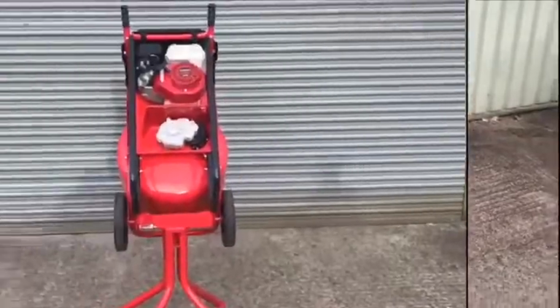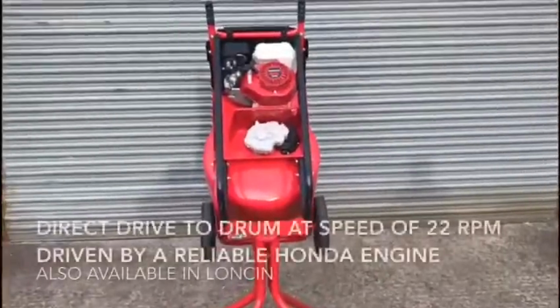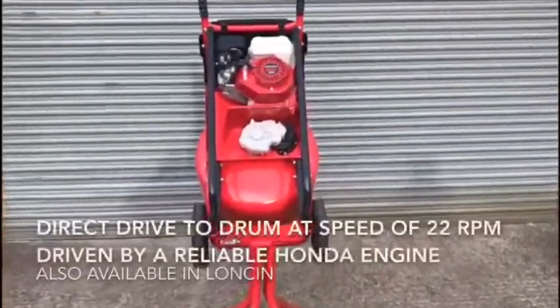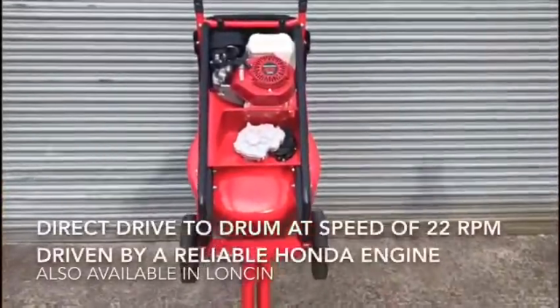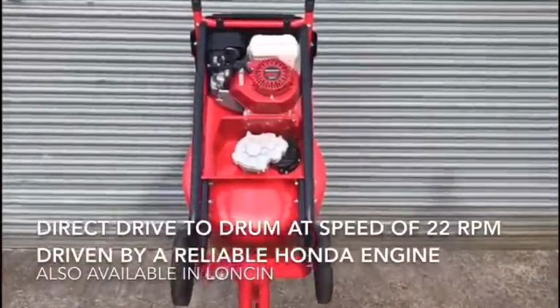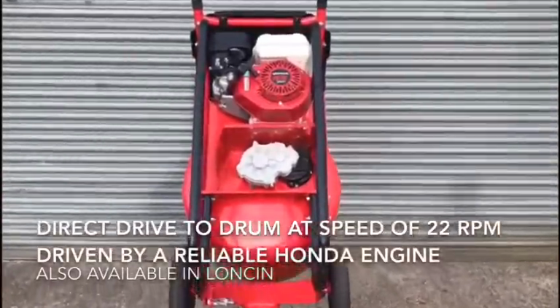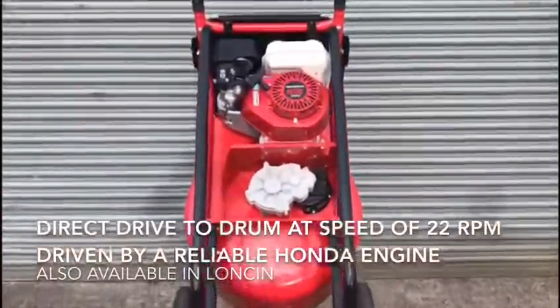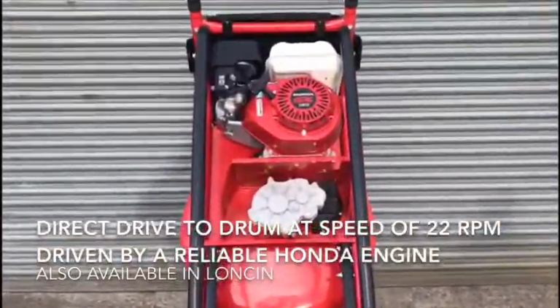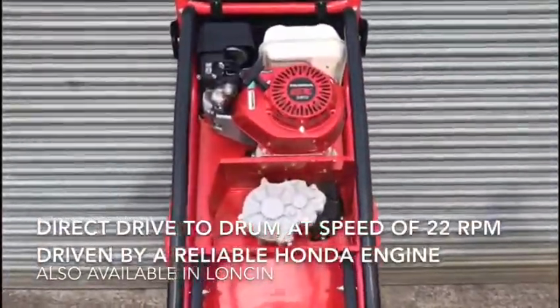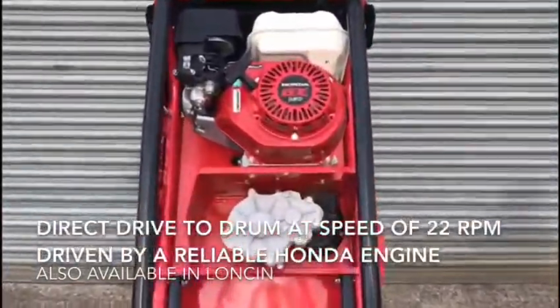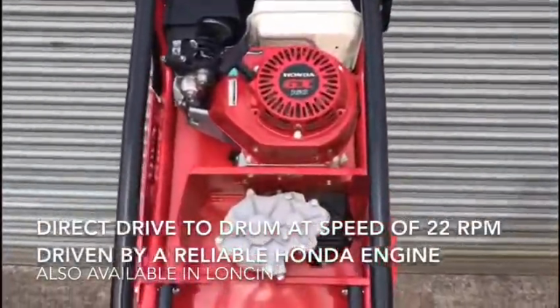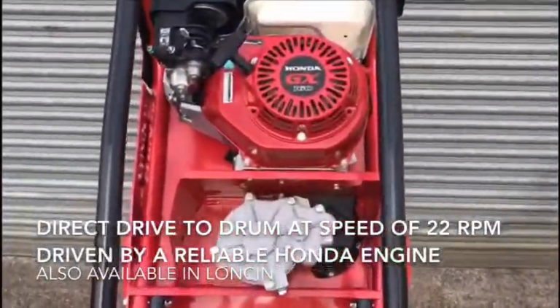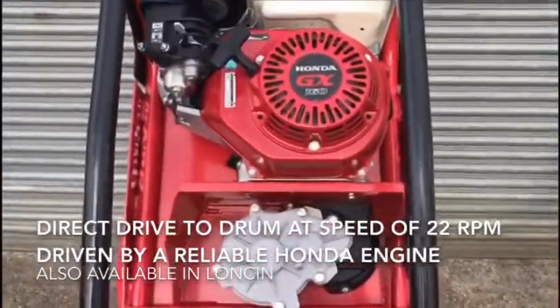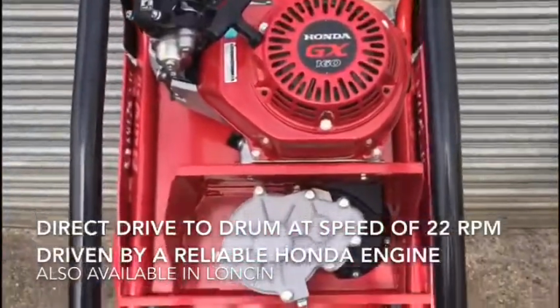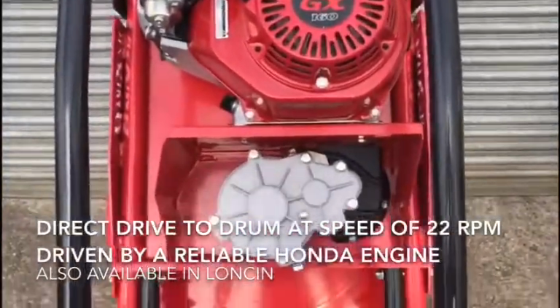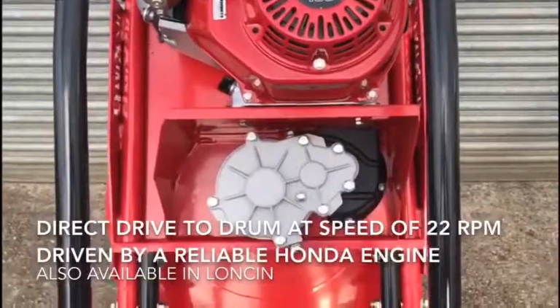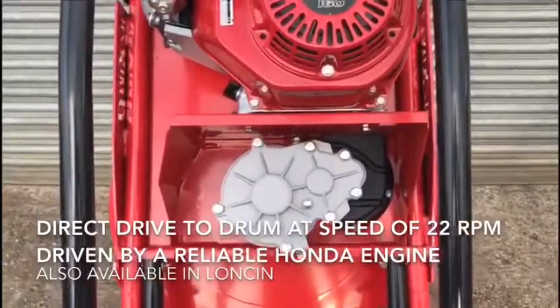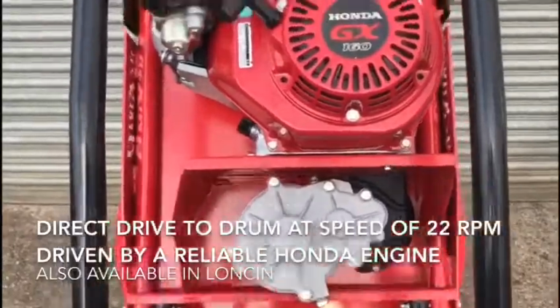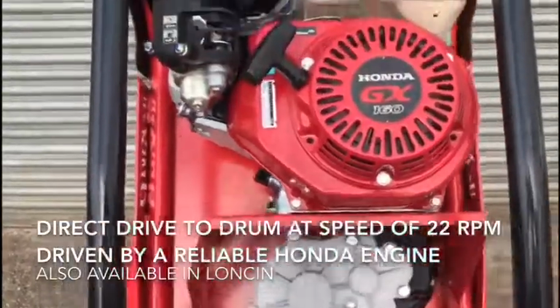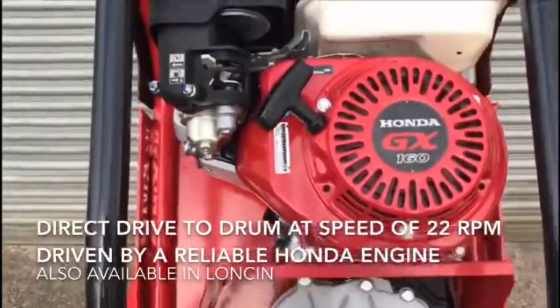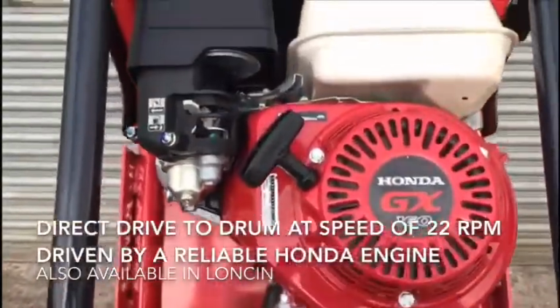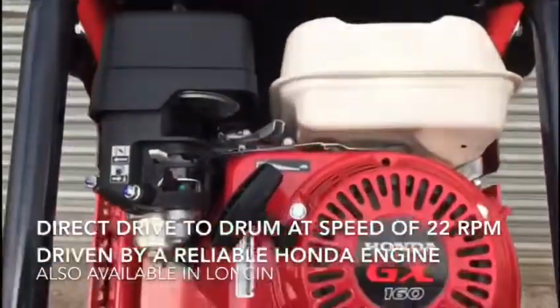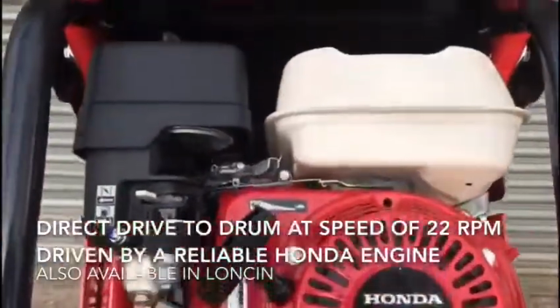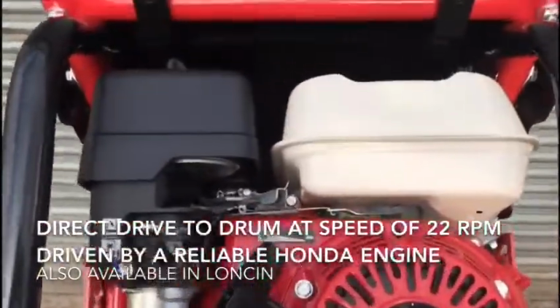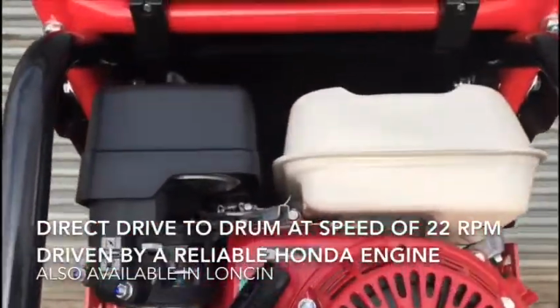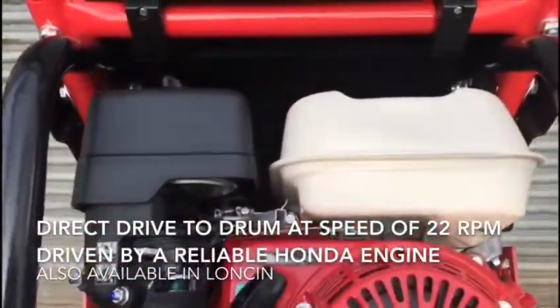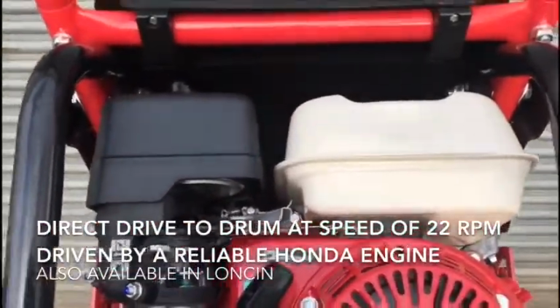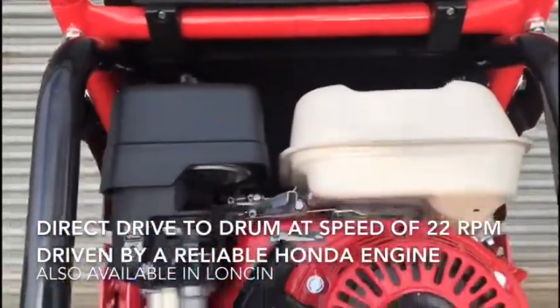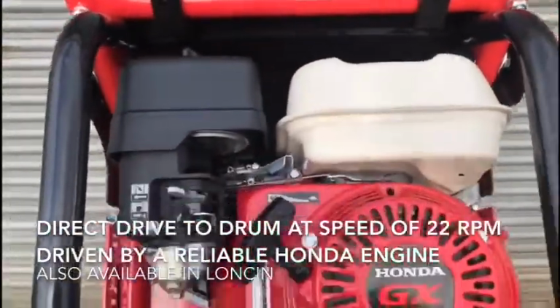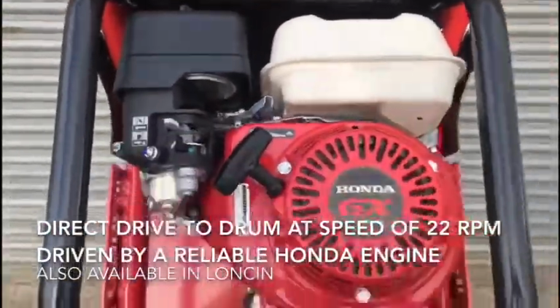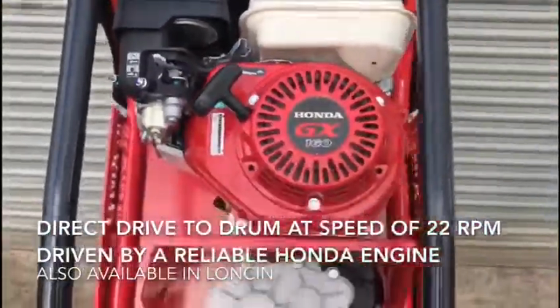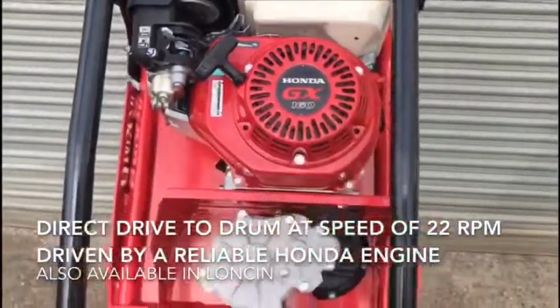The mixer is driven by a reliable Honda engine offering a direct drive to the drum at a speed of 22 rotations per minute.